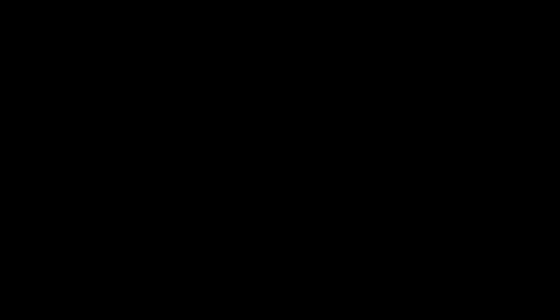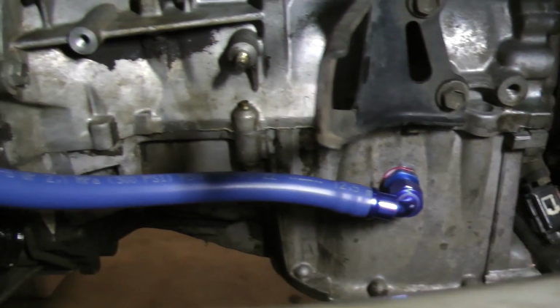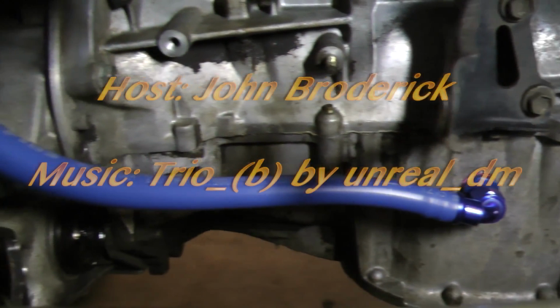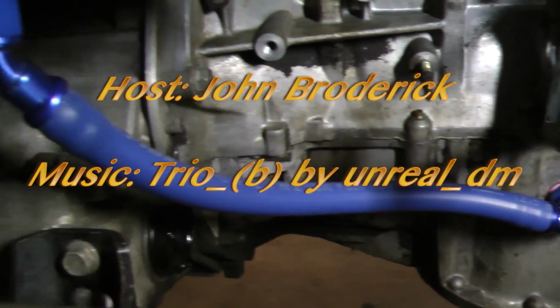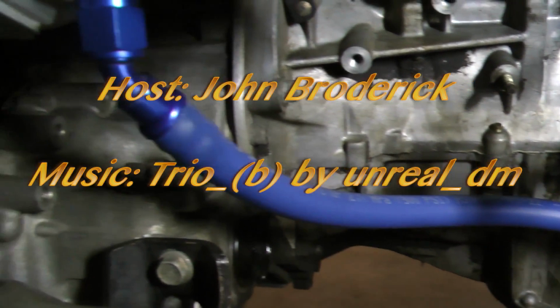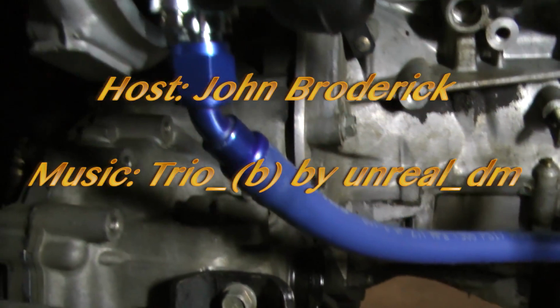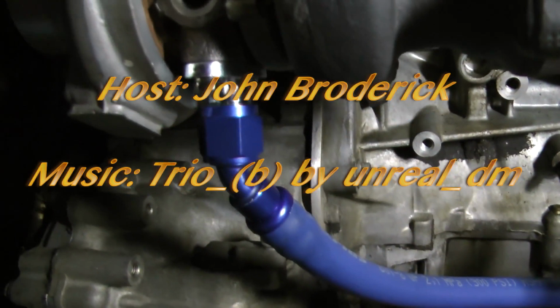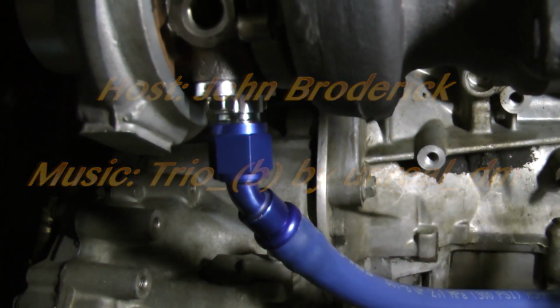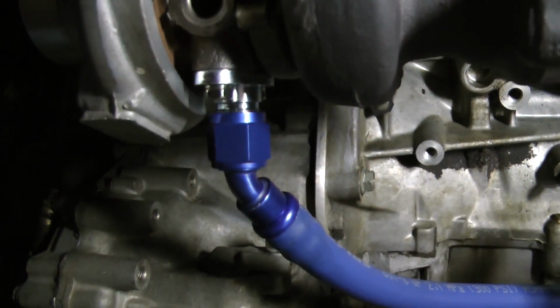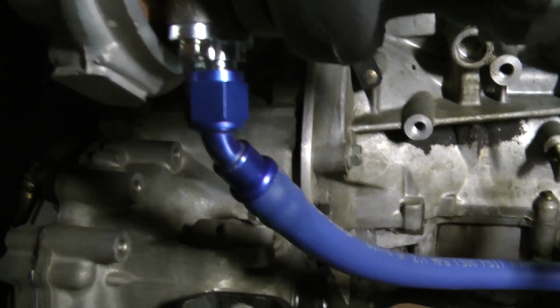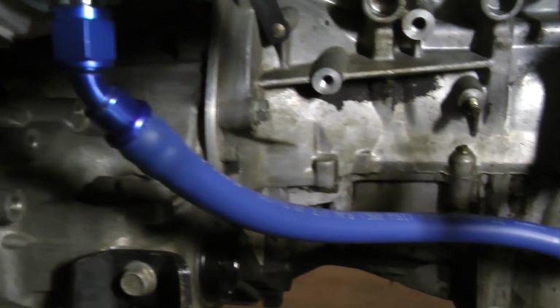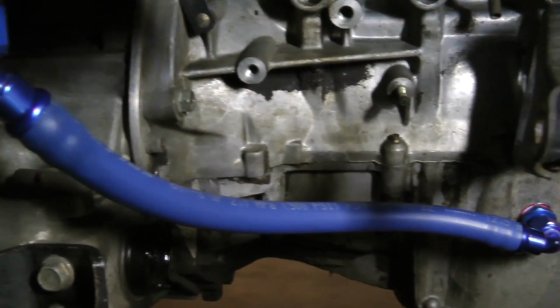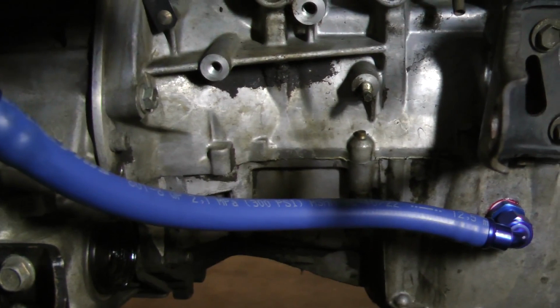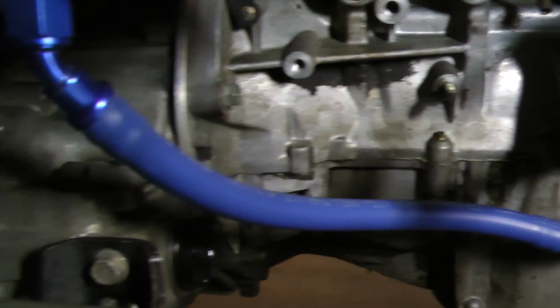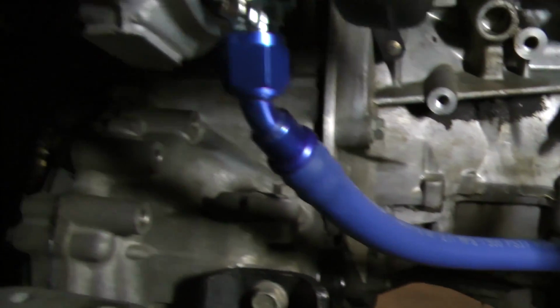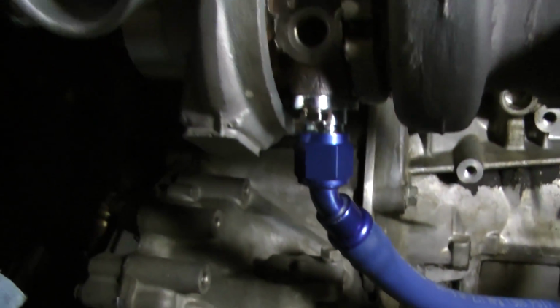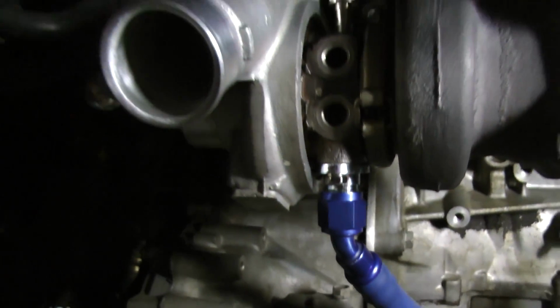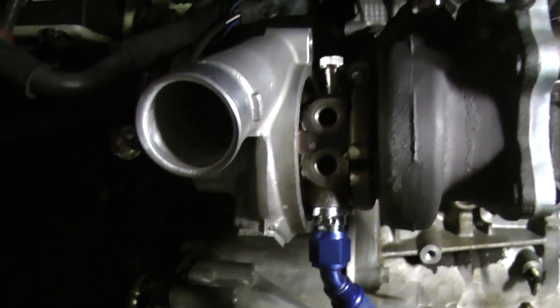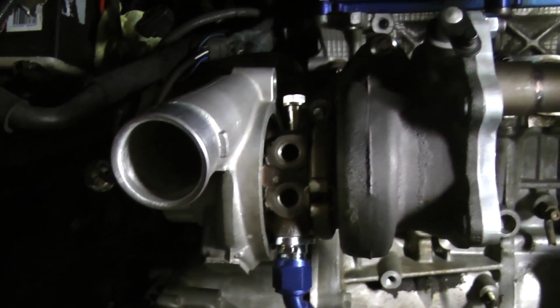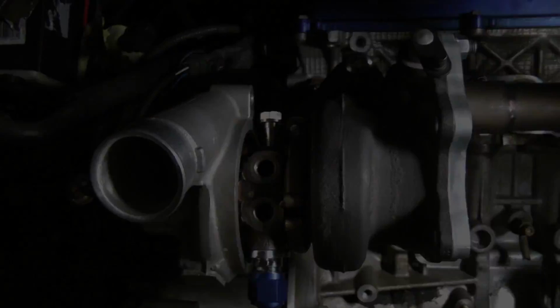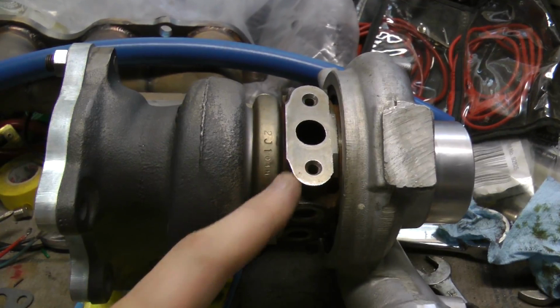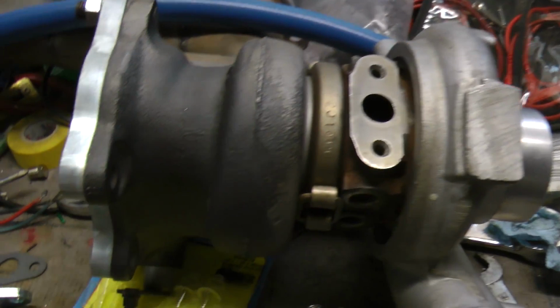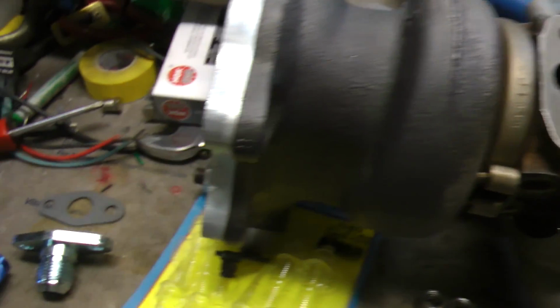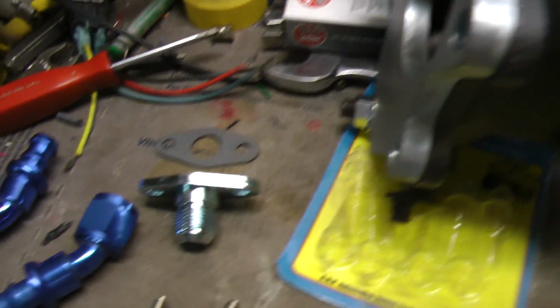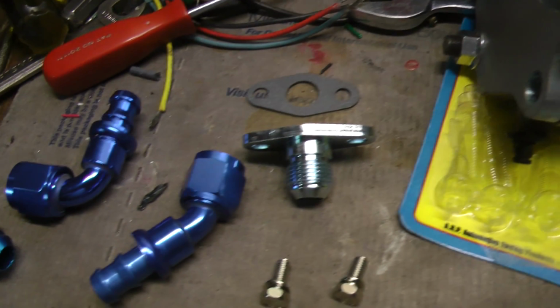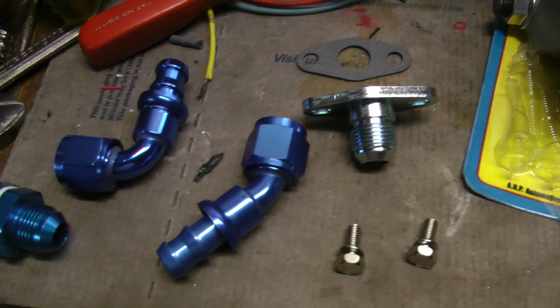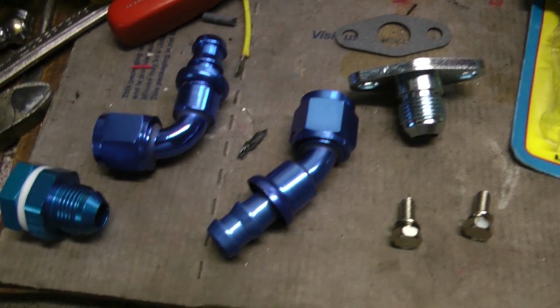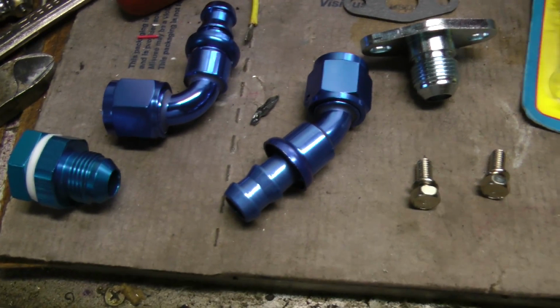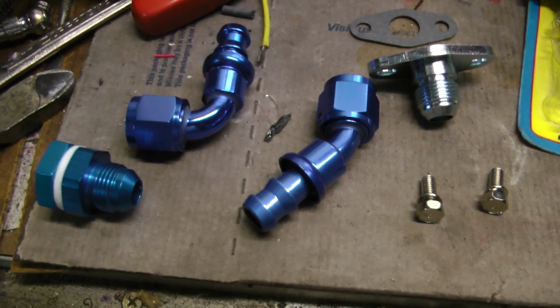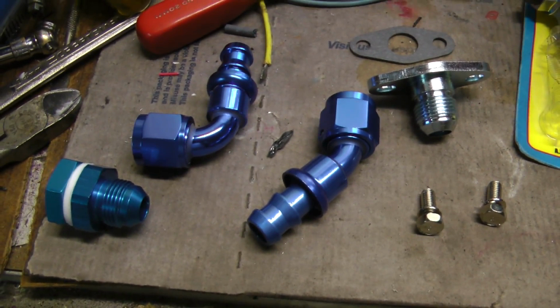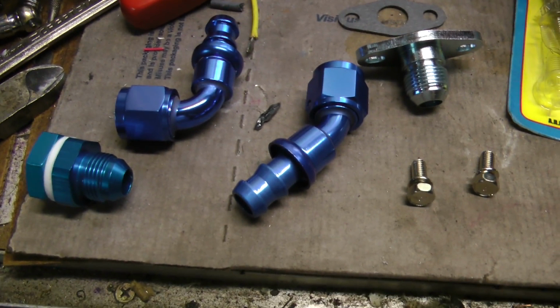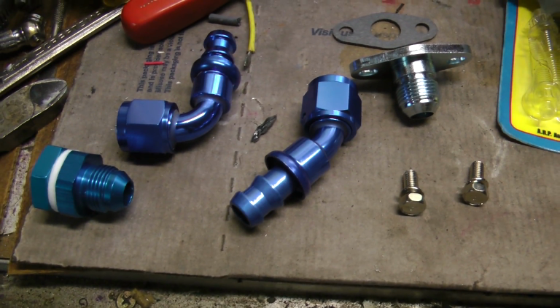Here's one way to build an oil return line for a custom turbocharger application. I'm using AN push lock hose along with AN-8 45 and 90 degree full flow fittings.